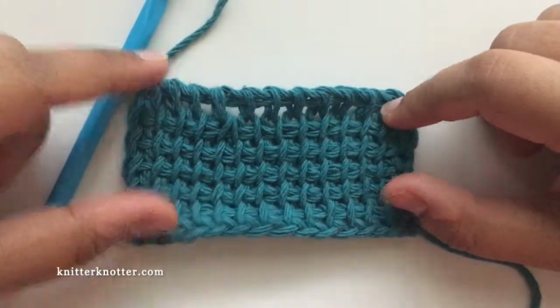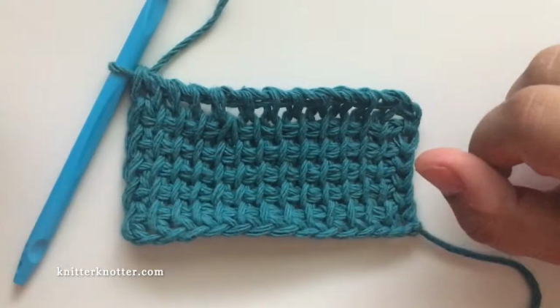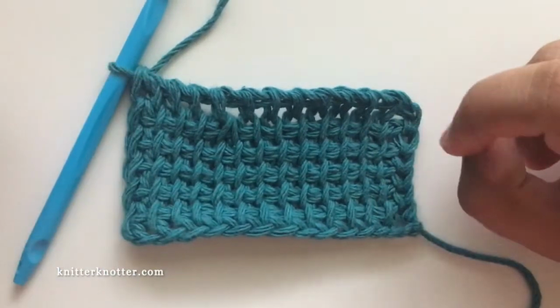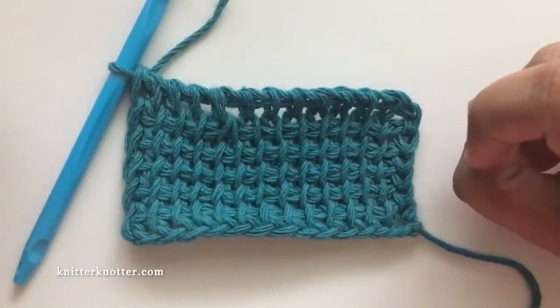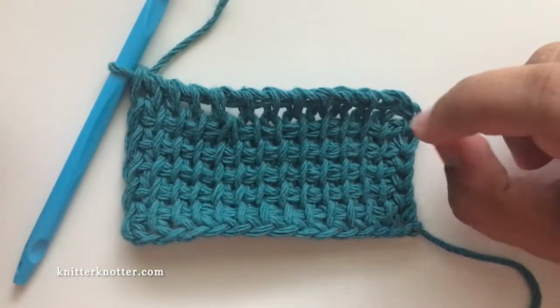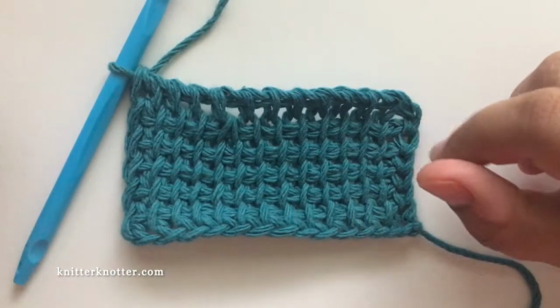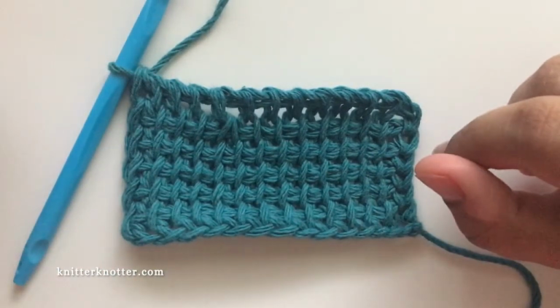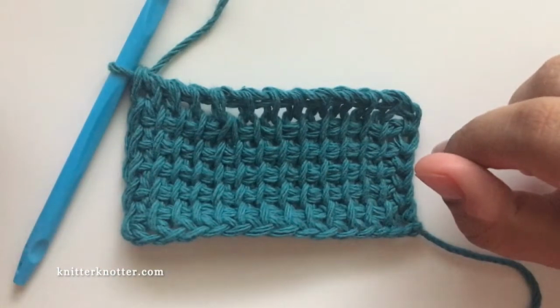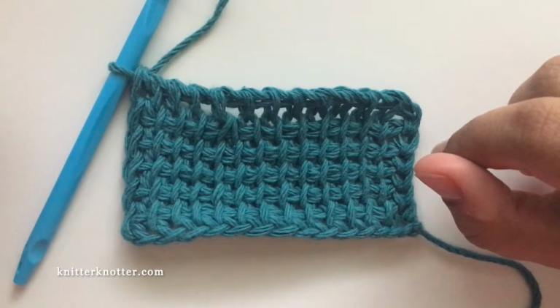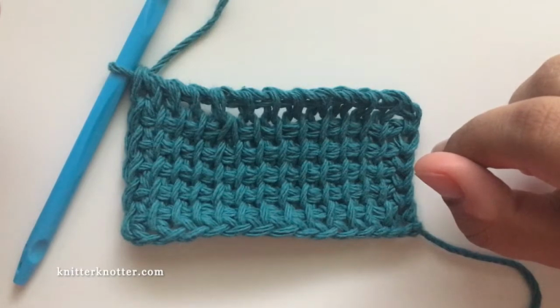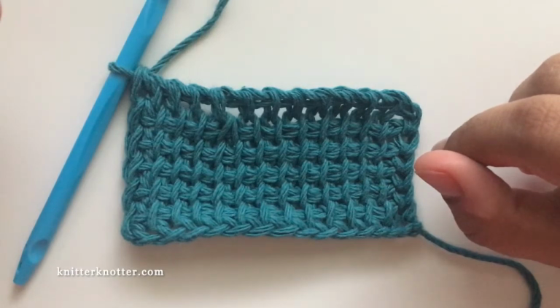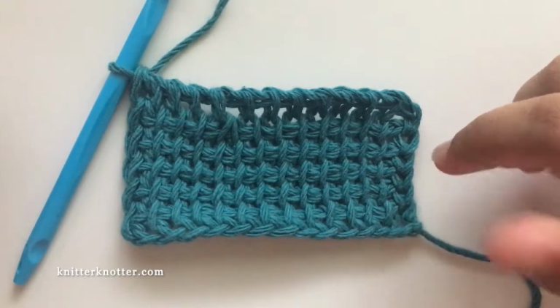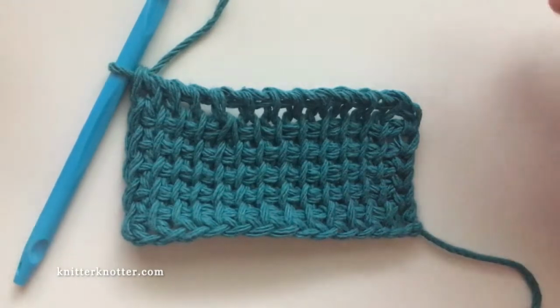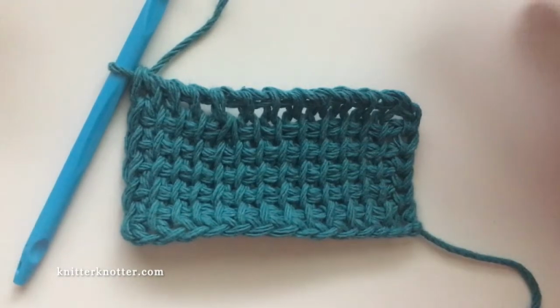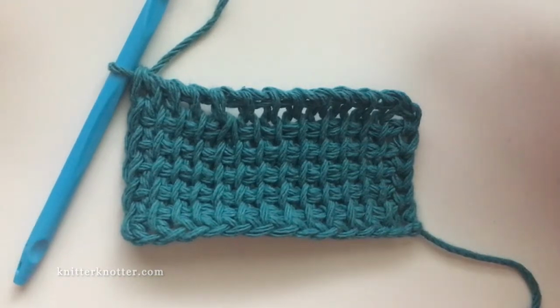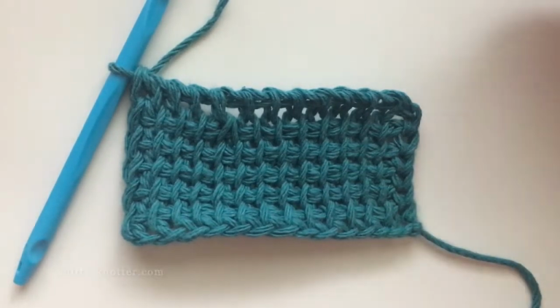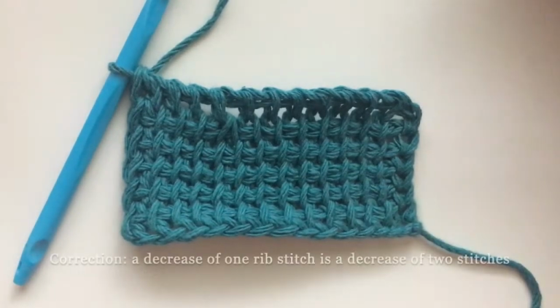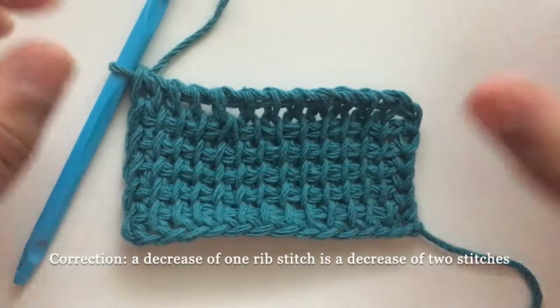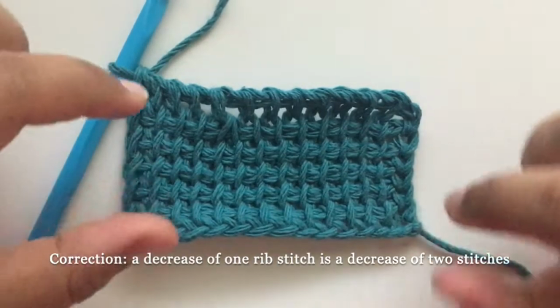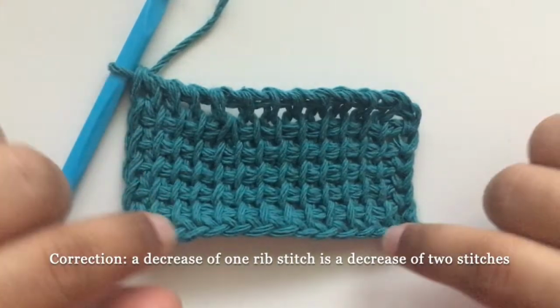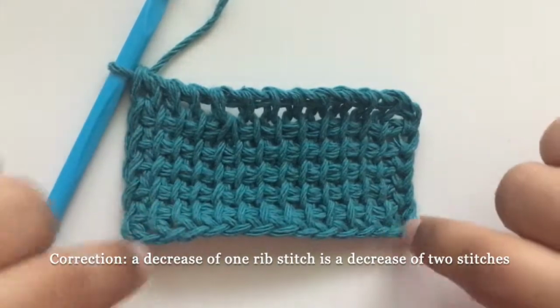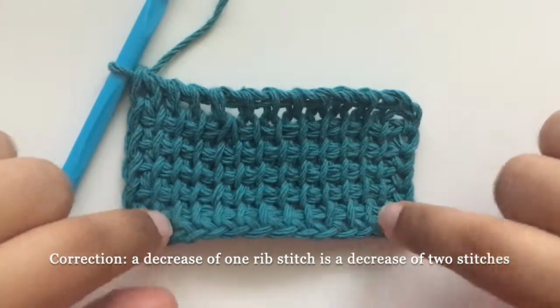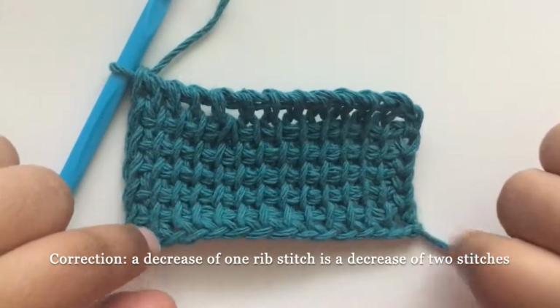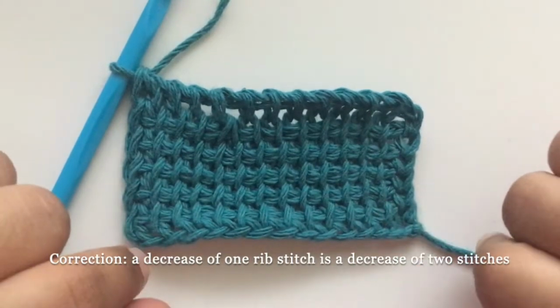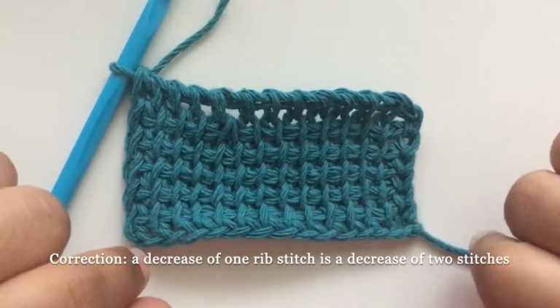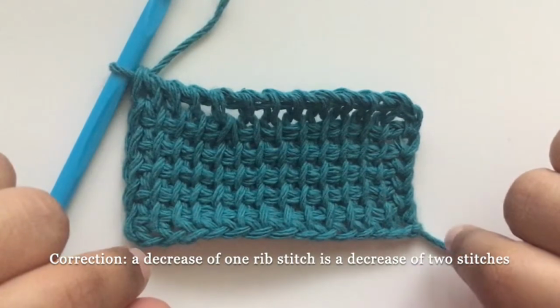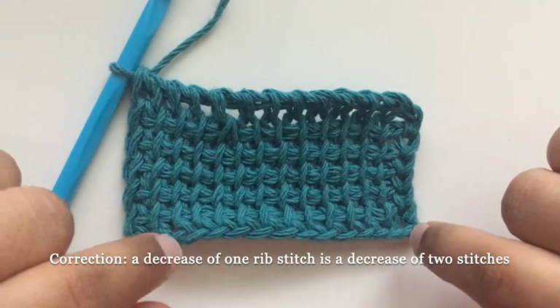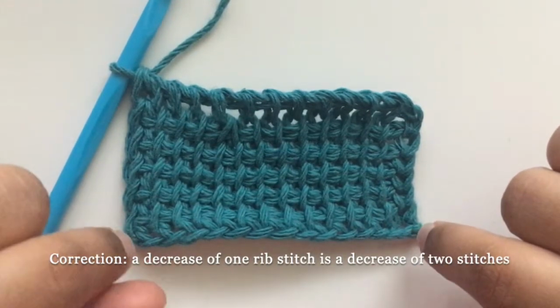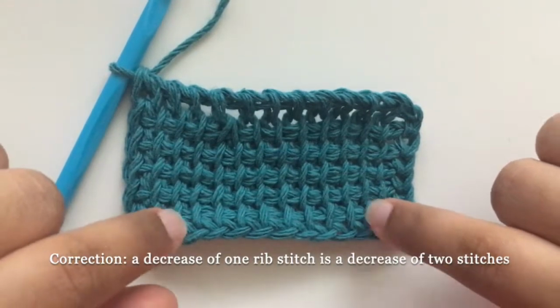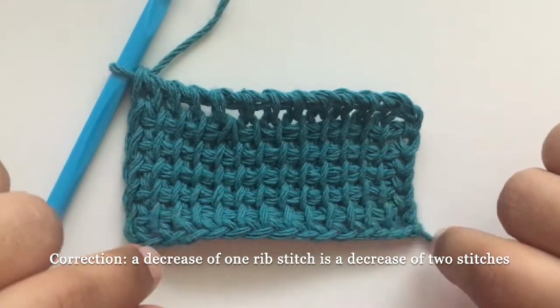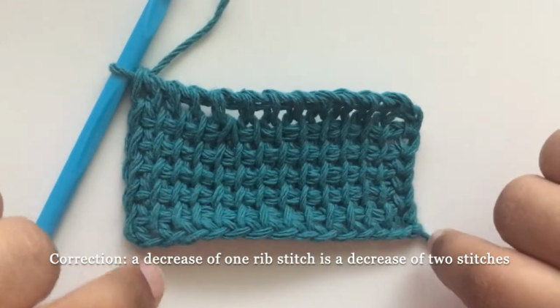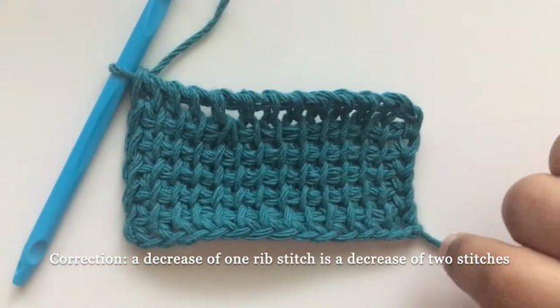In this video I'm also going to show you how to decrease a rib stitch. Because a rib stitch is a combination of two stitches, a decrease of one rib stitch is actually a decrease over two rib stitches. I'm going to quickly make a rib stitch swatch and come back and show you how to do that.